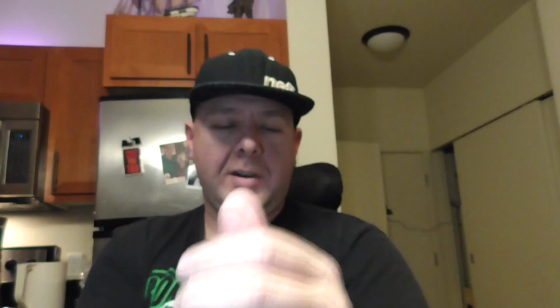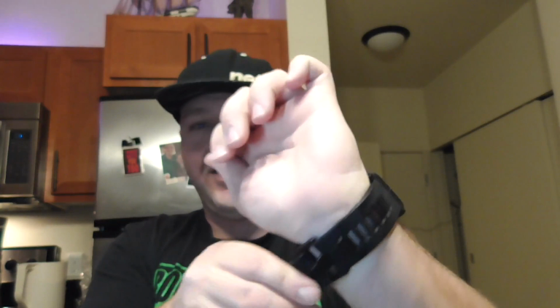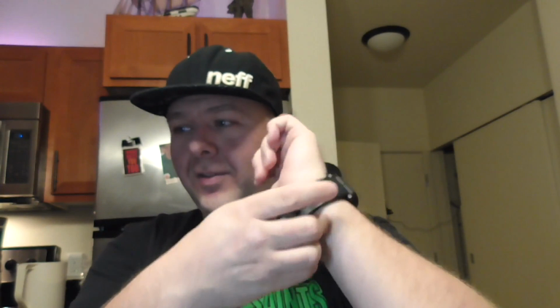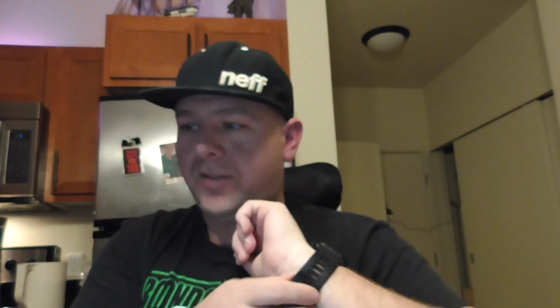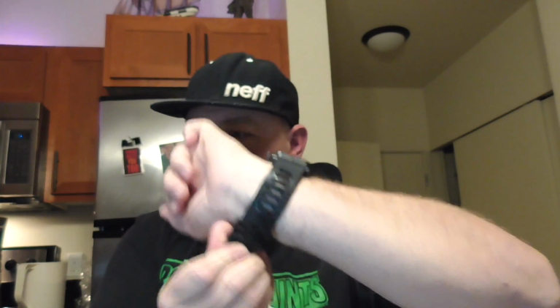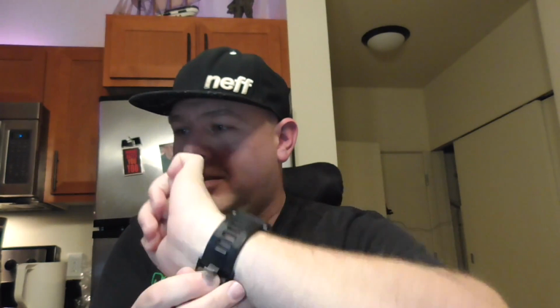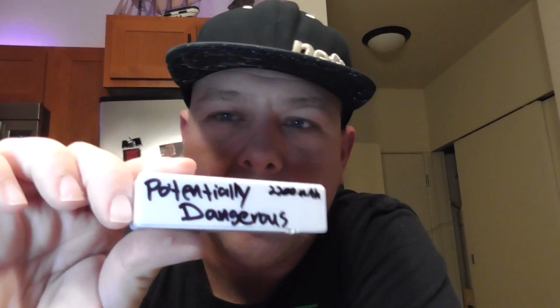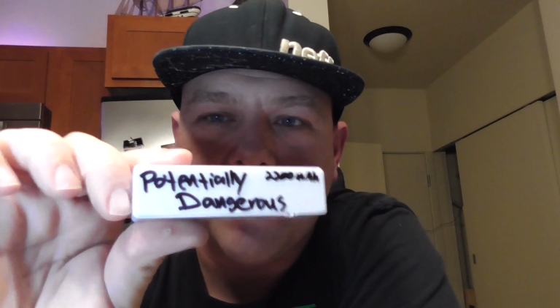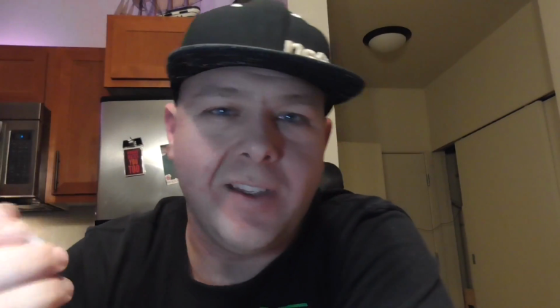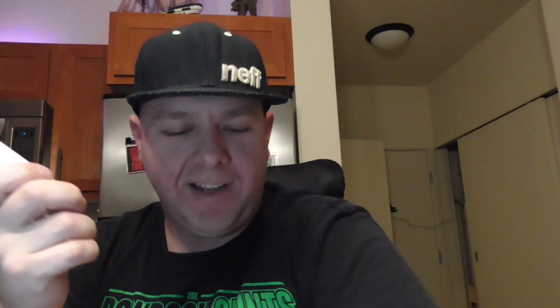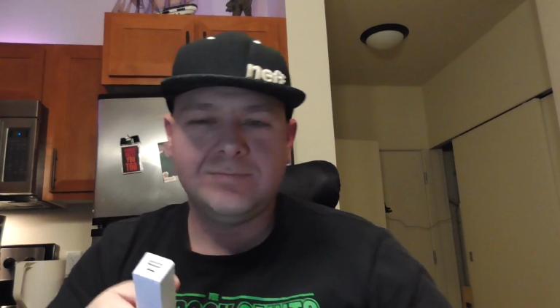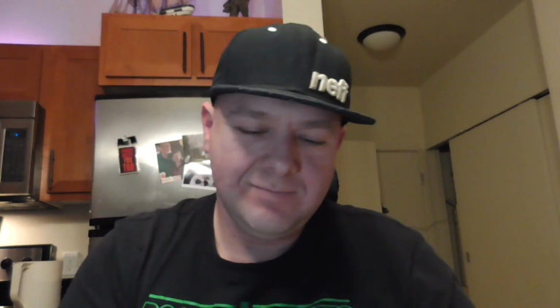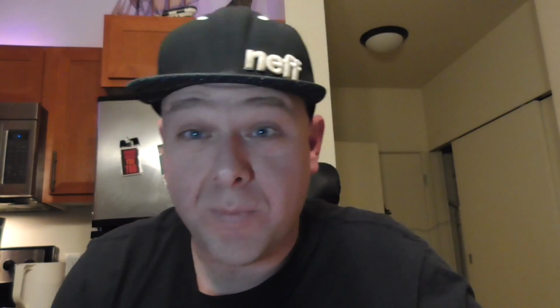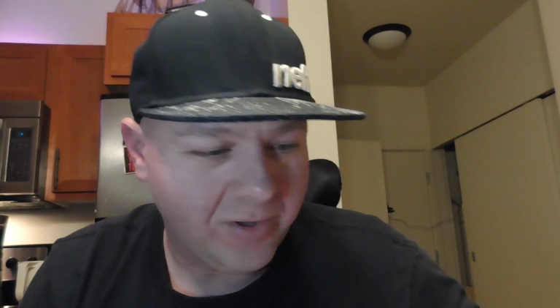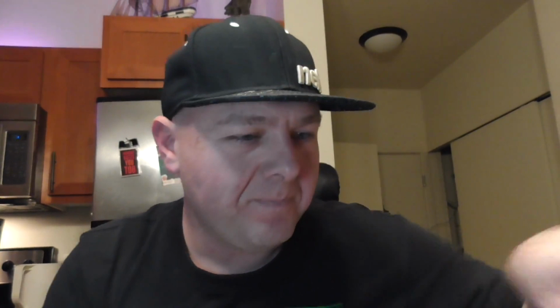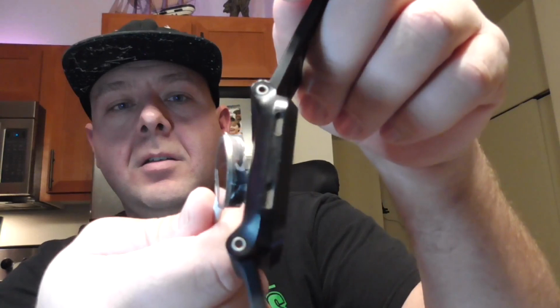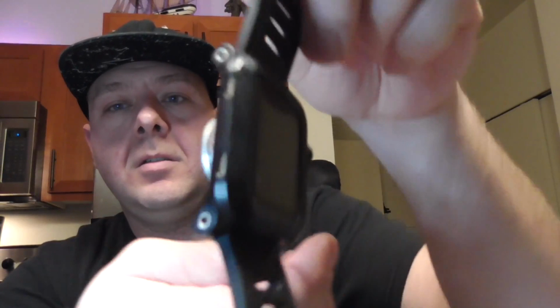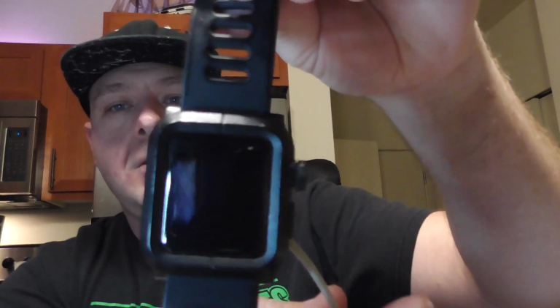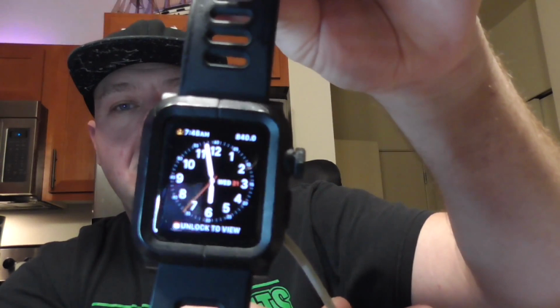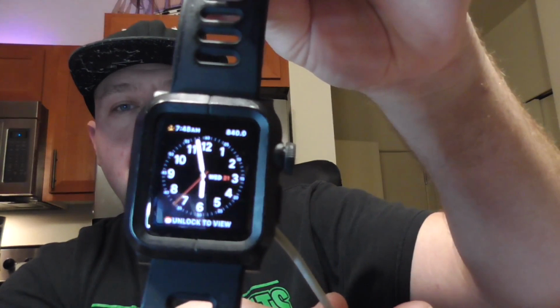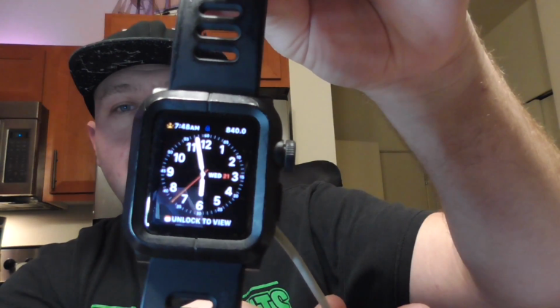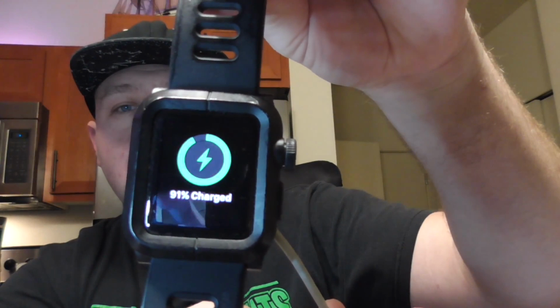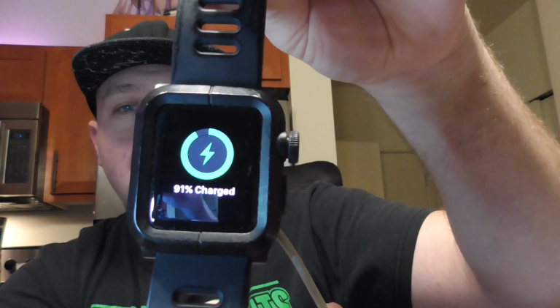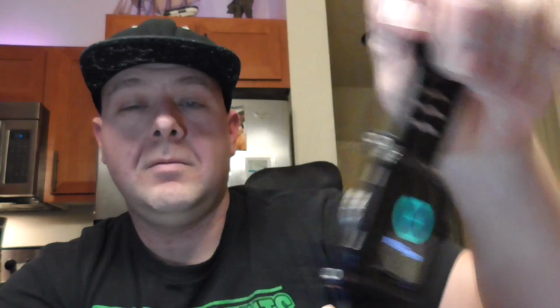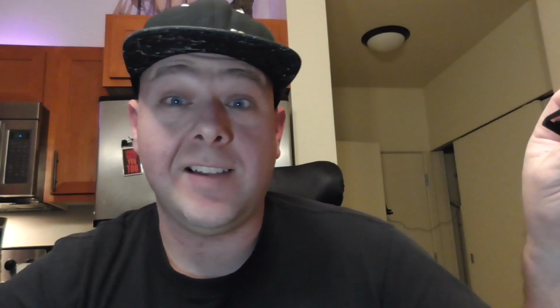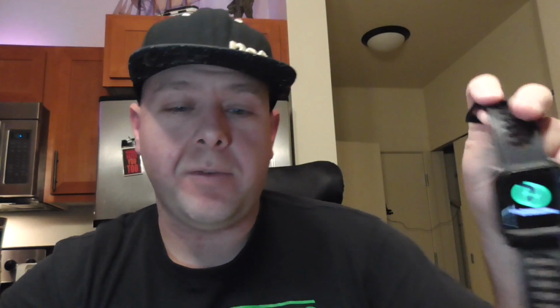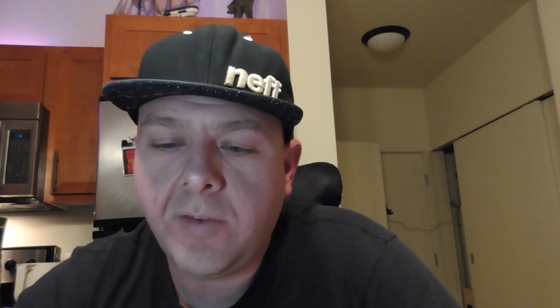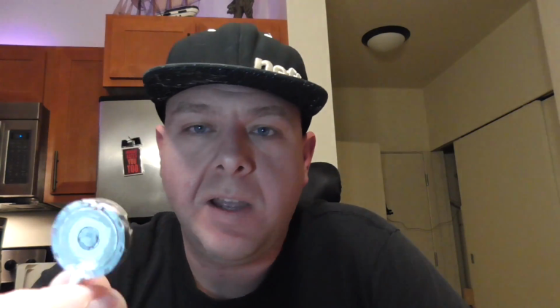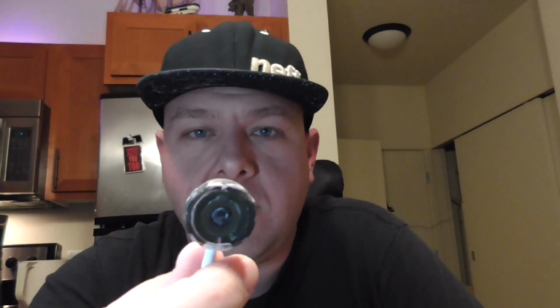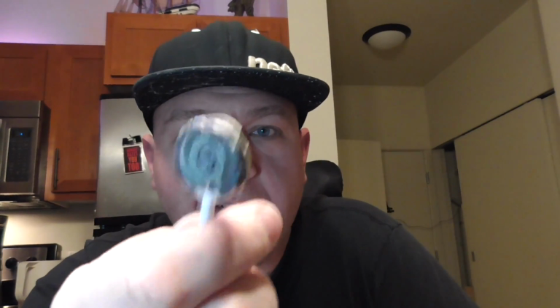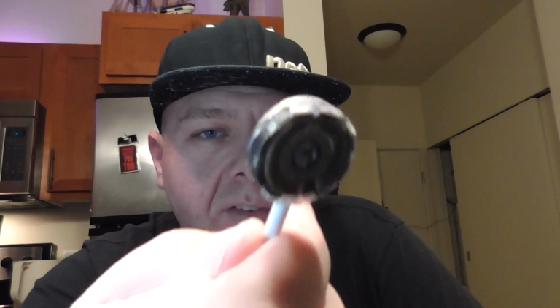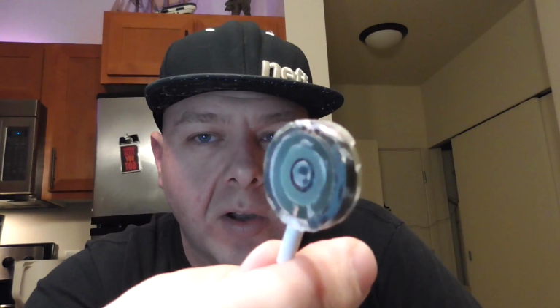Go ahead and test to see if this thing still works — using cell phone chargers that I prepared earlier. It's alive! It looks like they basically just made this coil smaller.